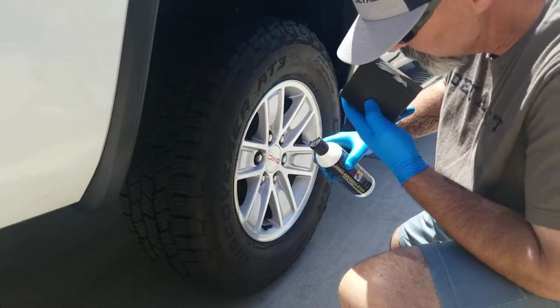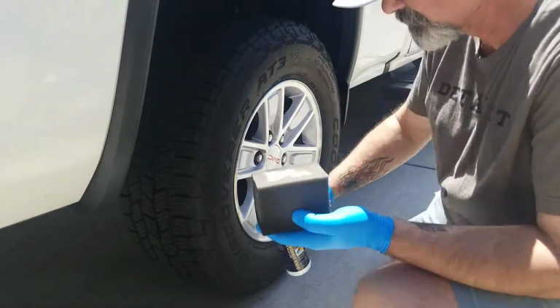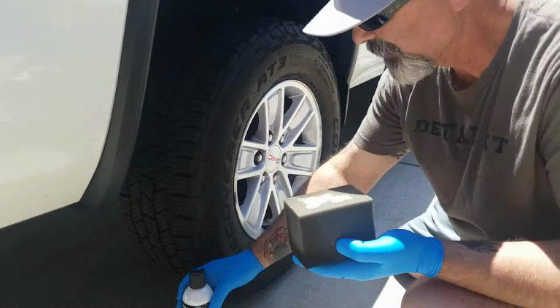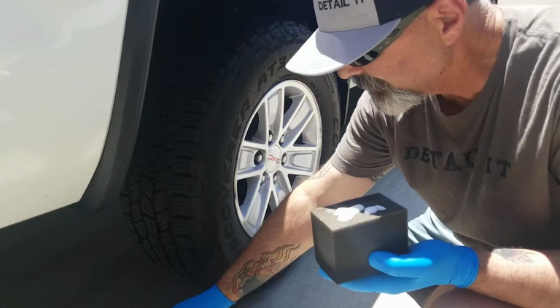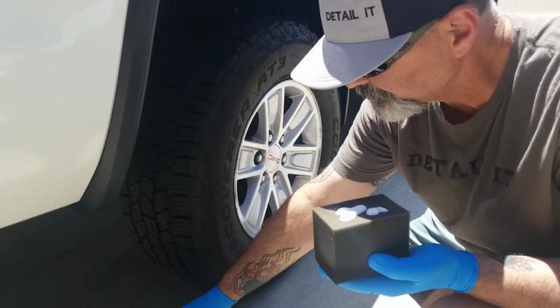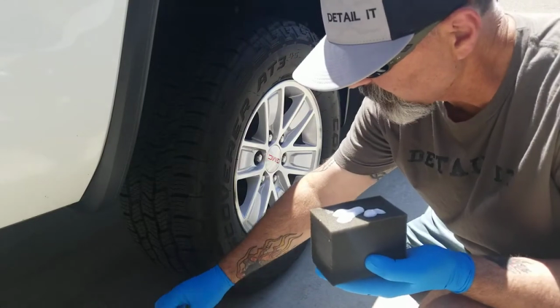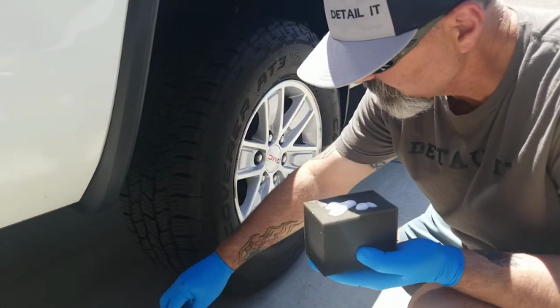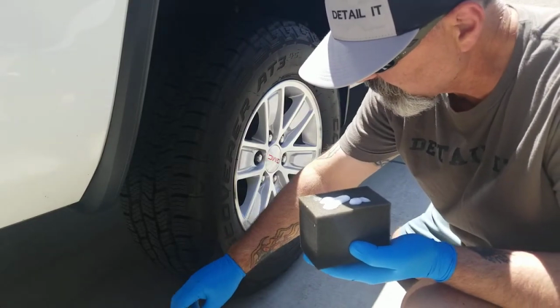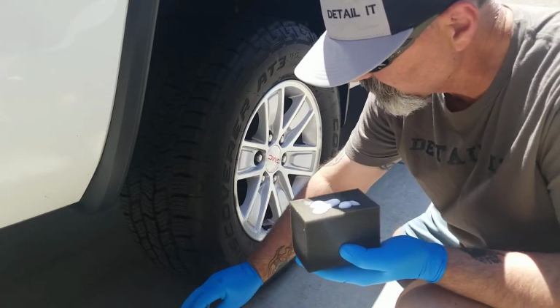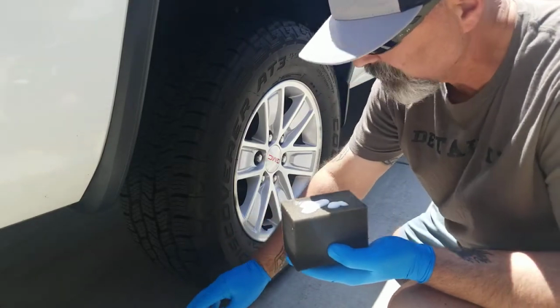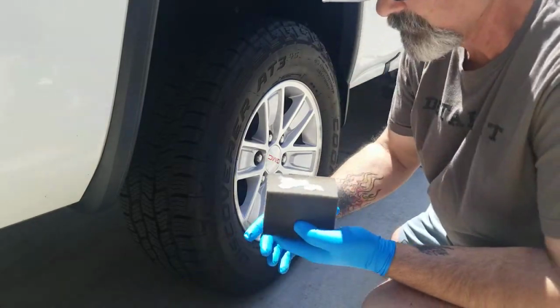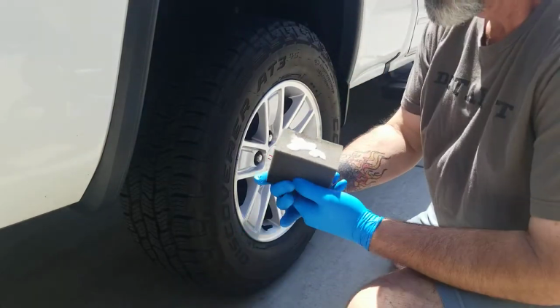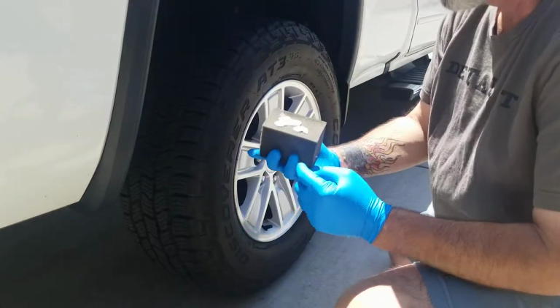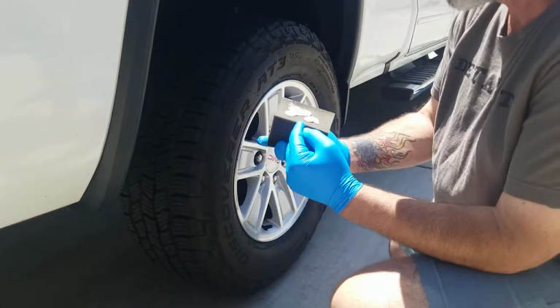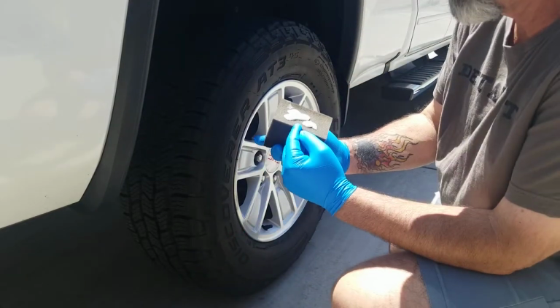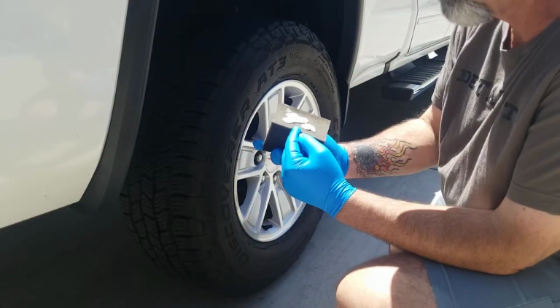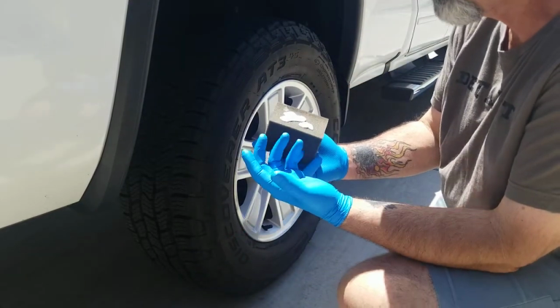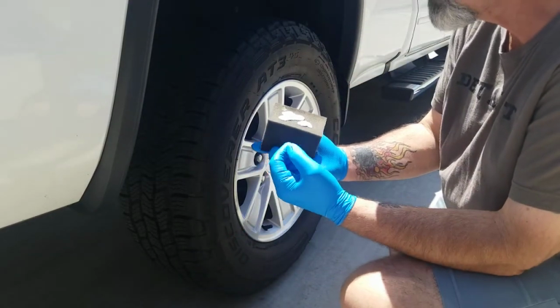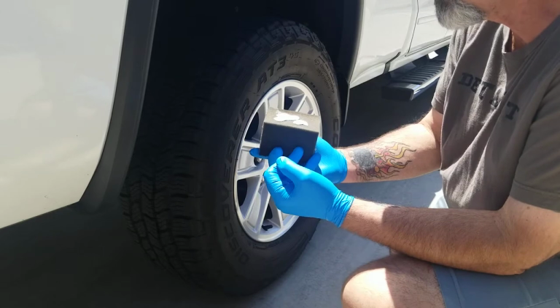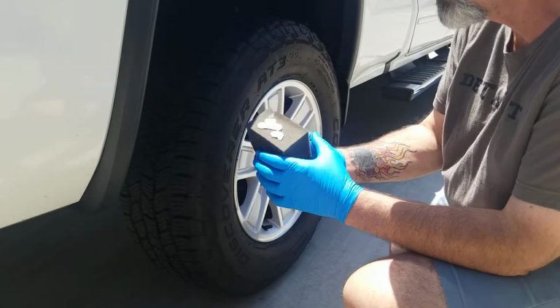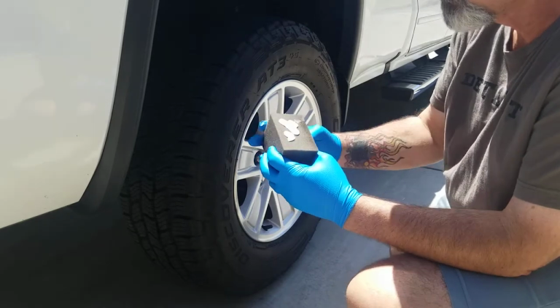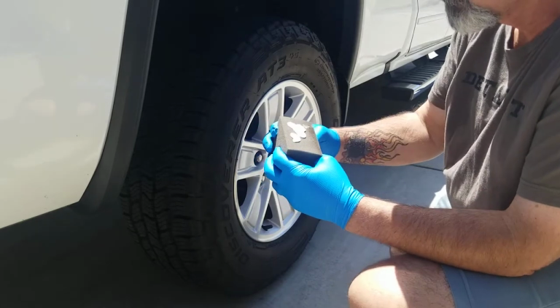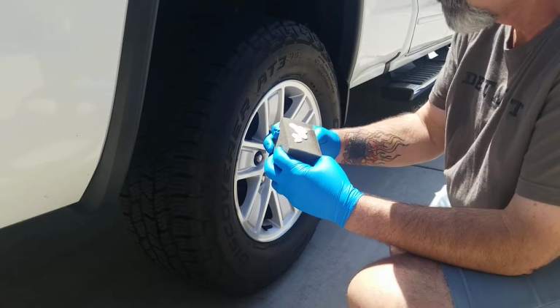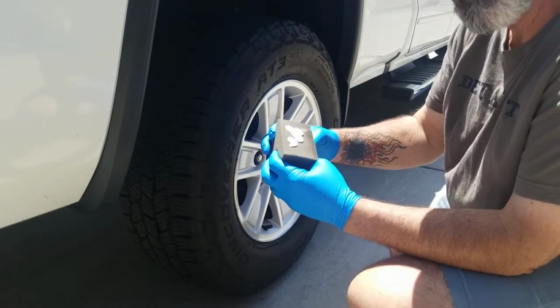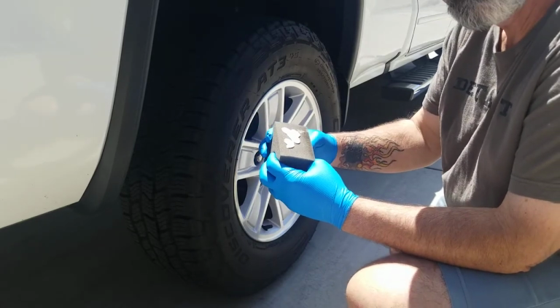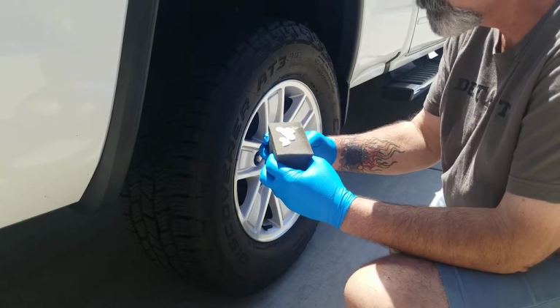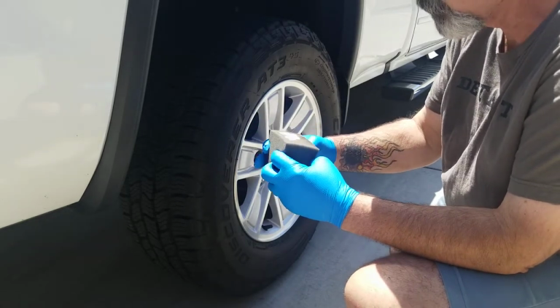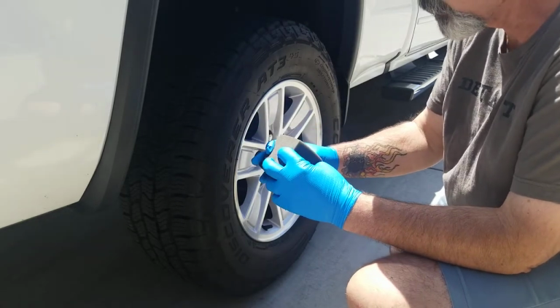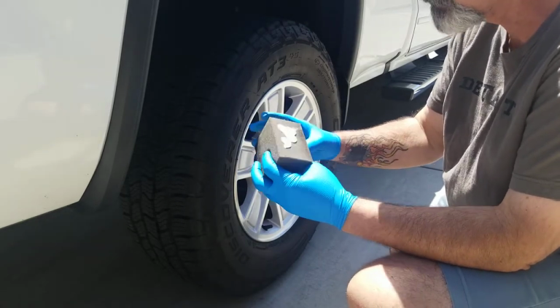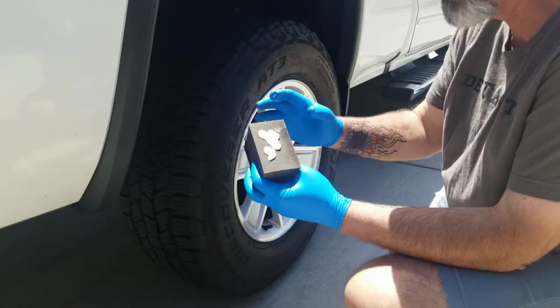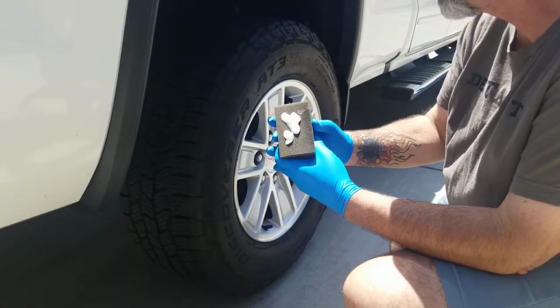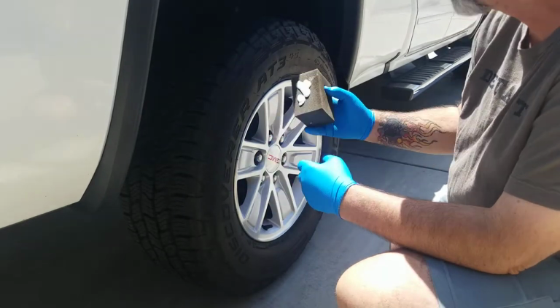It smells like banana, guys. It's kind of a gel — not real runny. It looks like a lotion, actually.